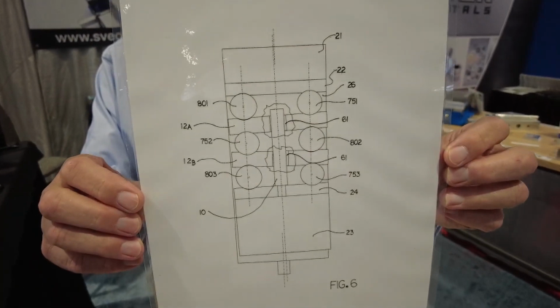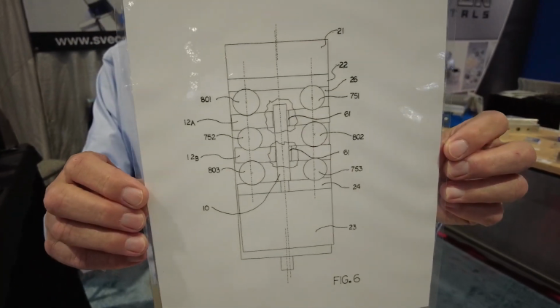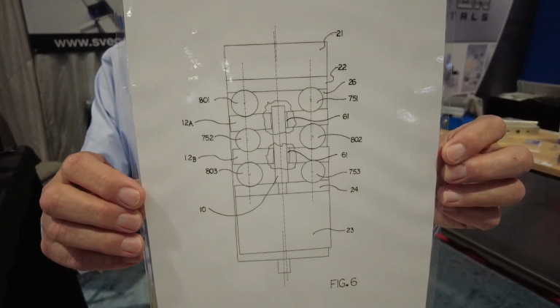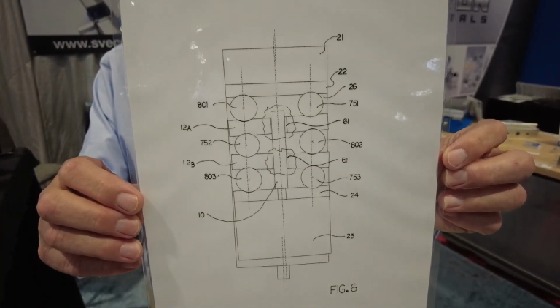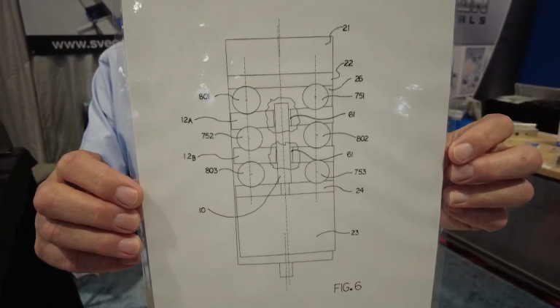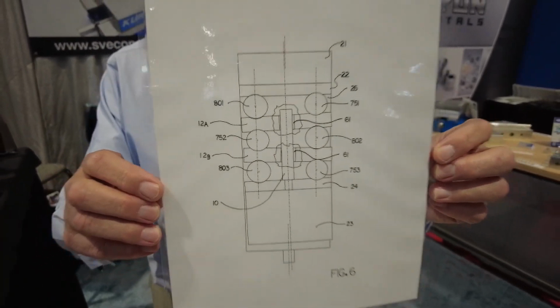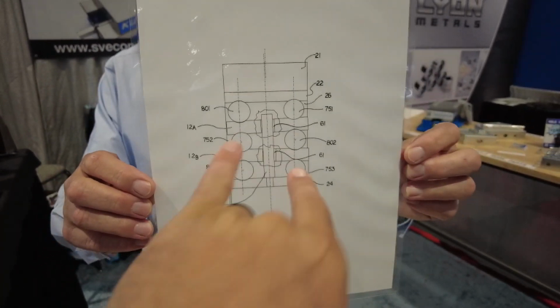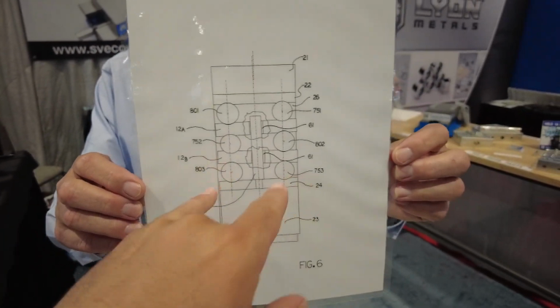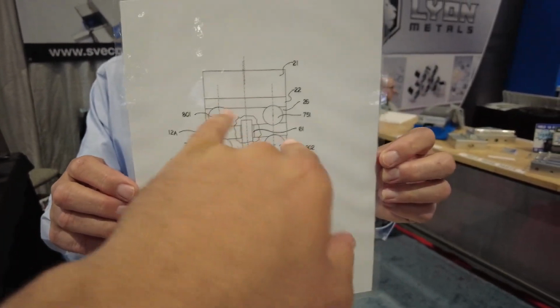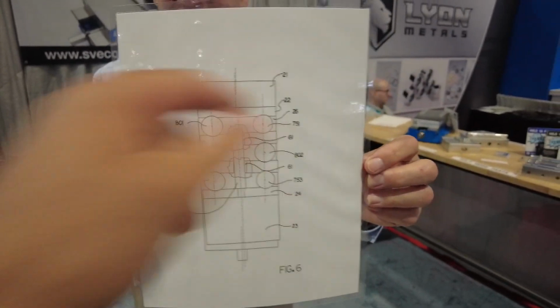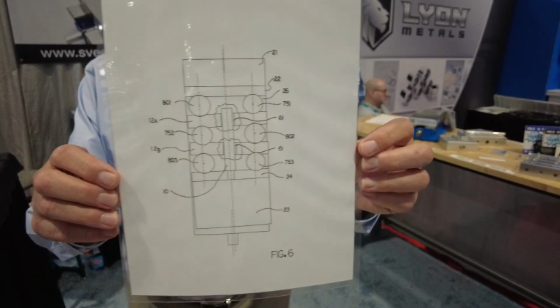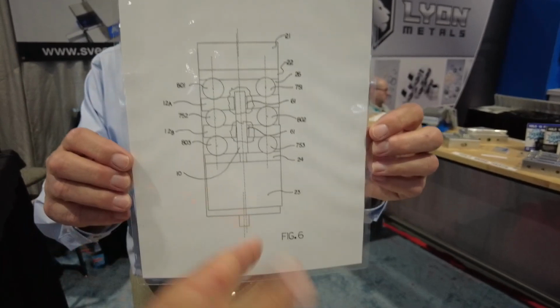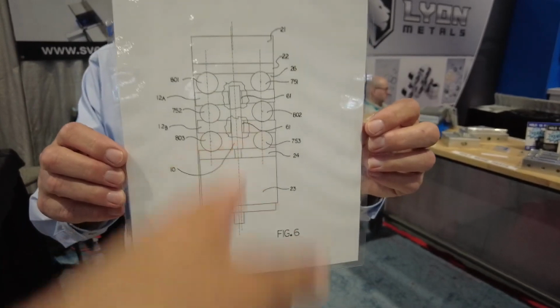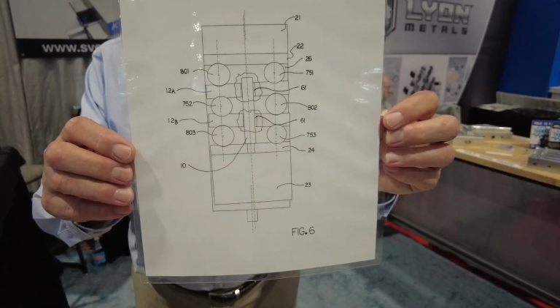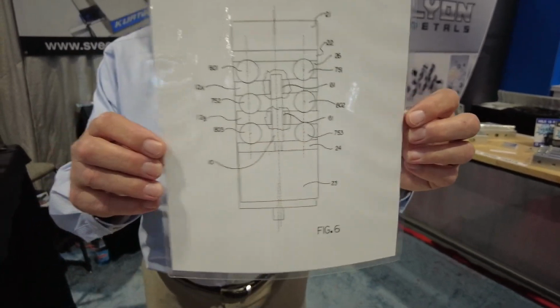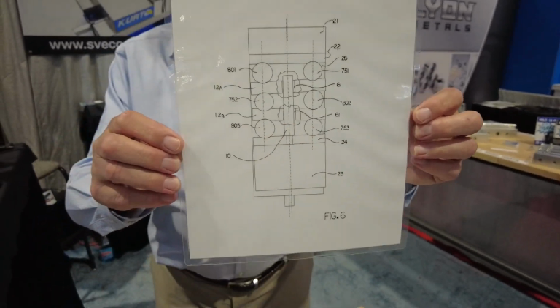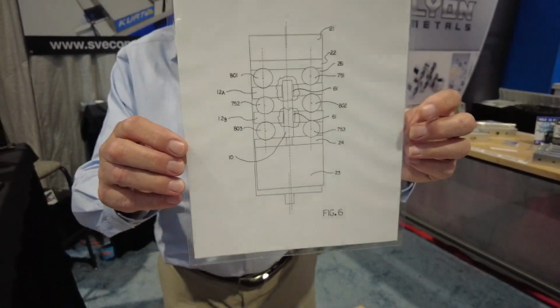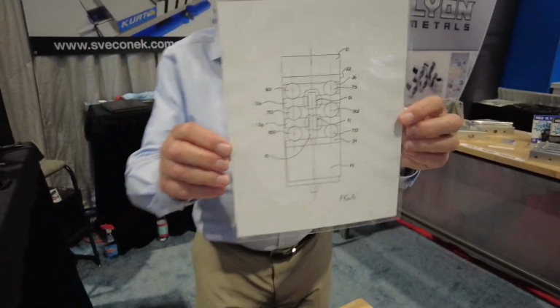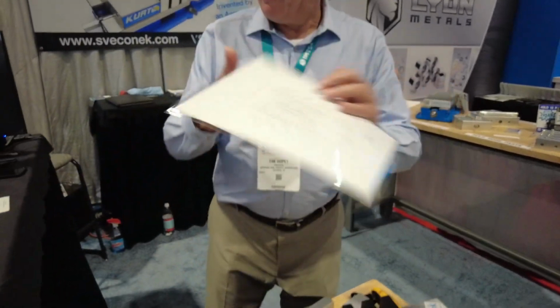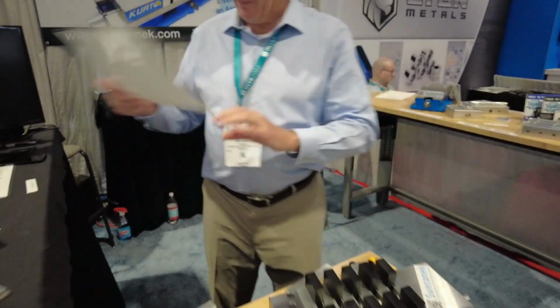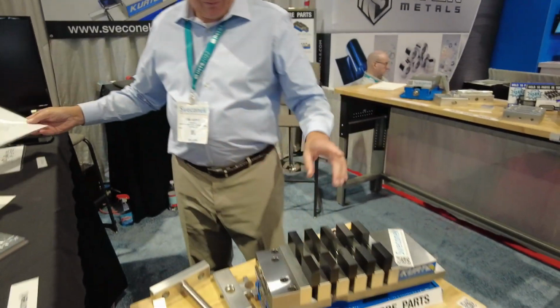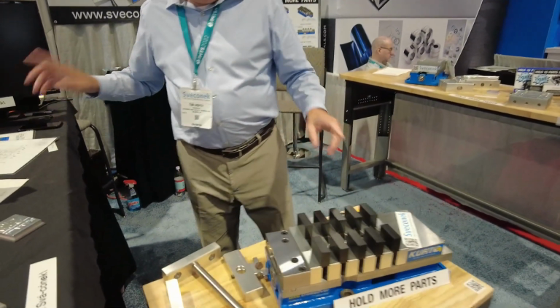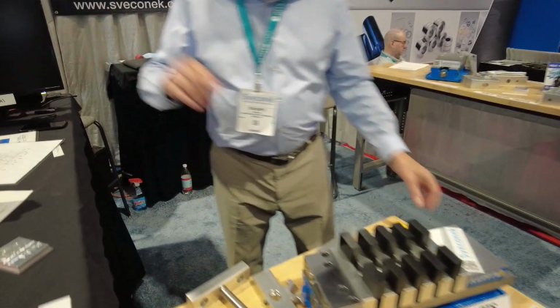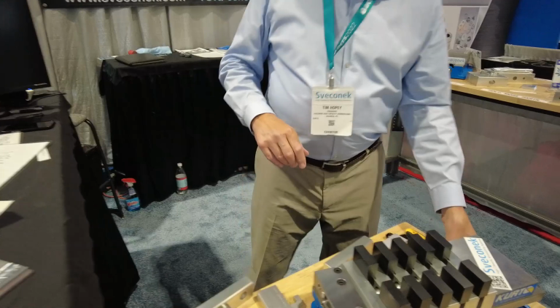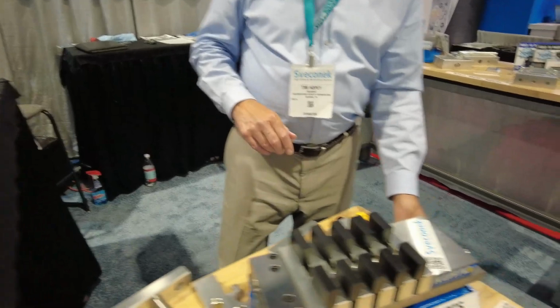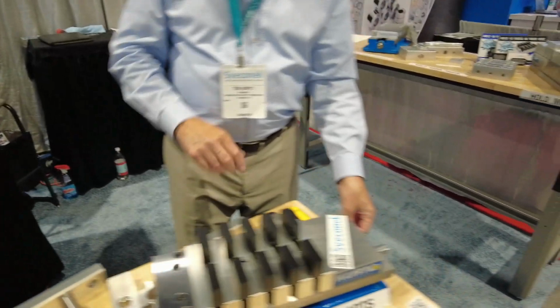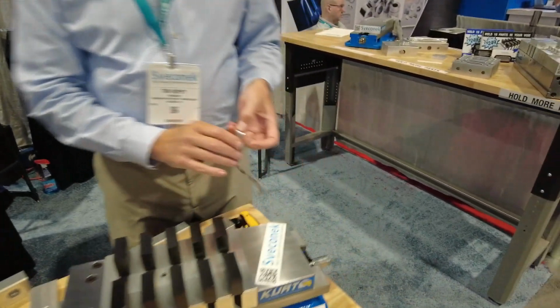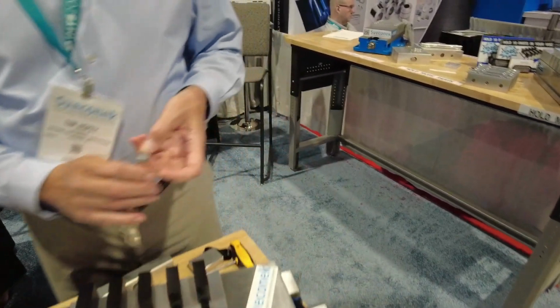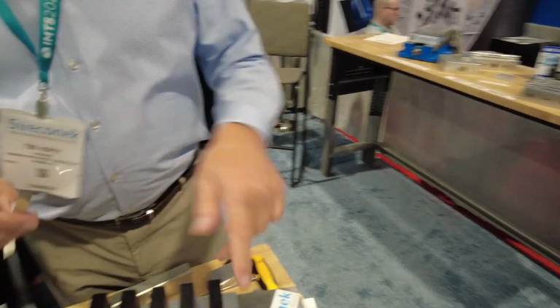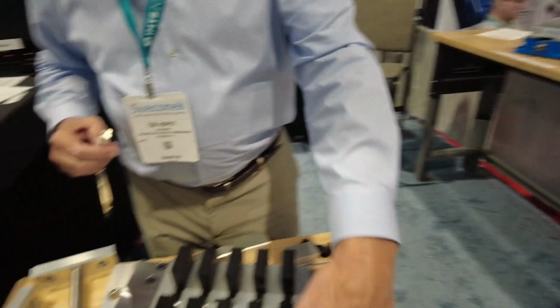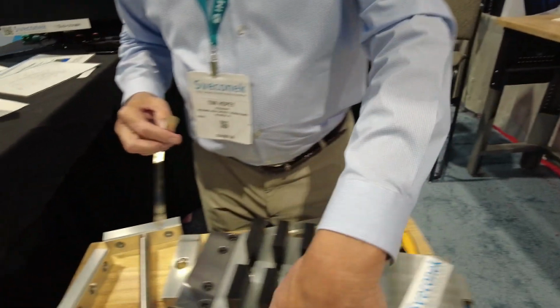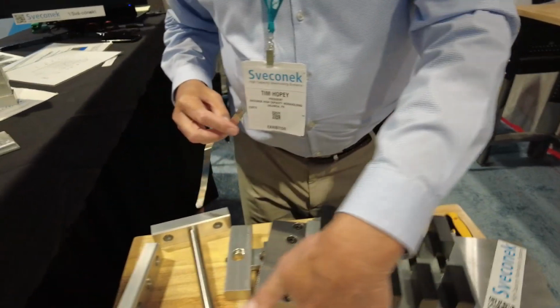Figure six of my patent — I drew this and I'm very proud of it. You can see they thought of everything. This is a patent drawing, obviously. Very cool. And there's more!